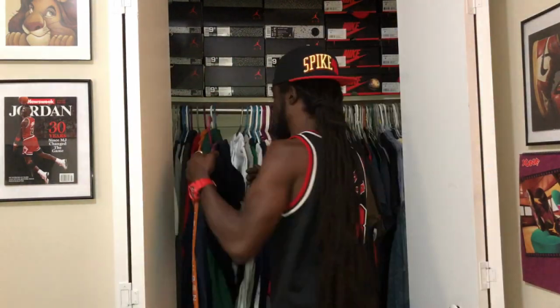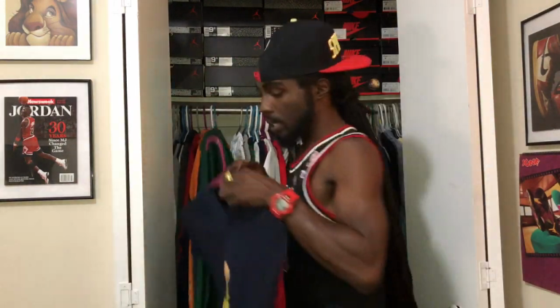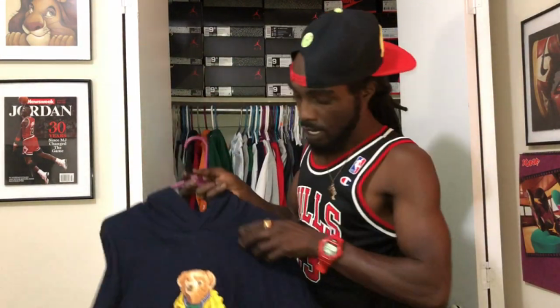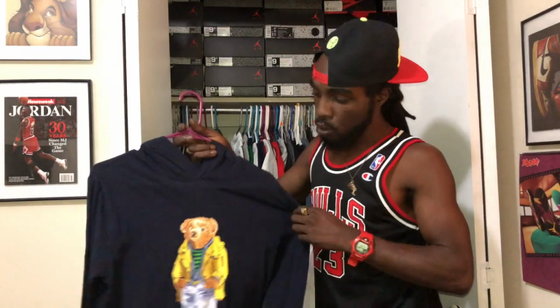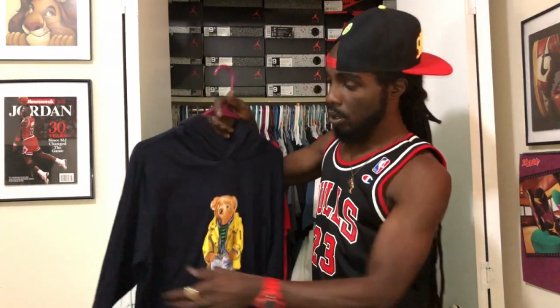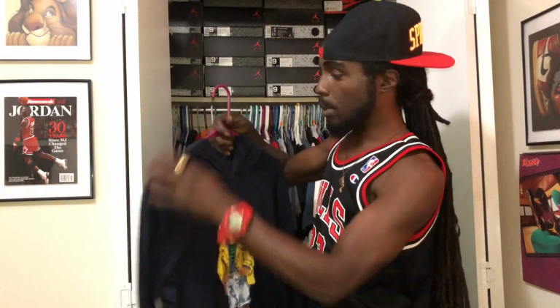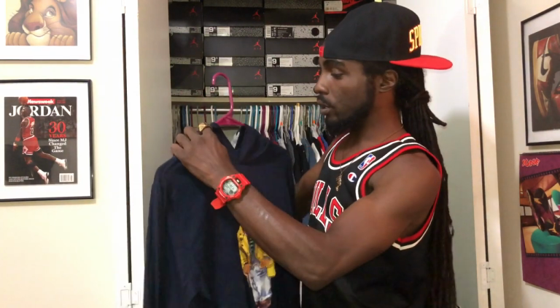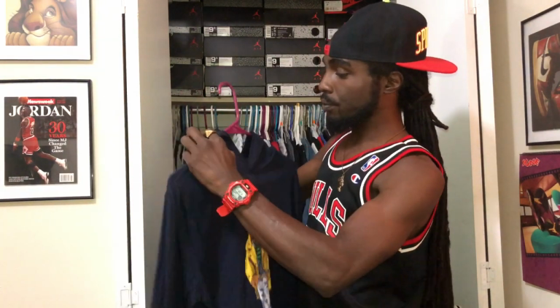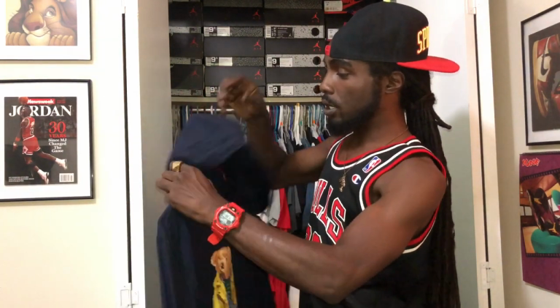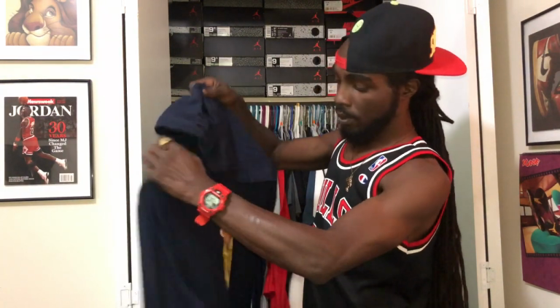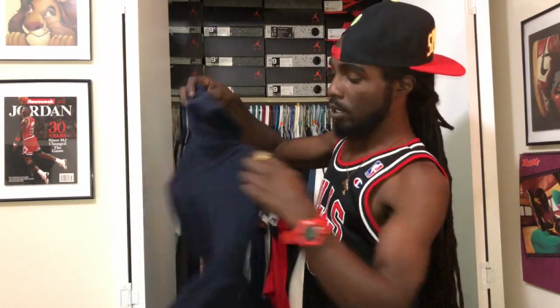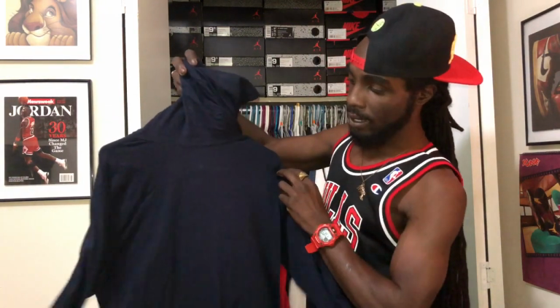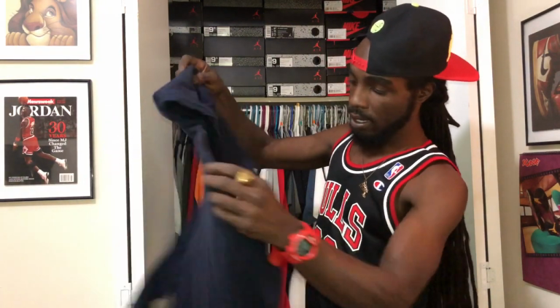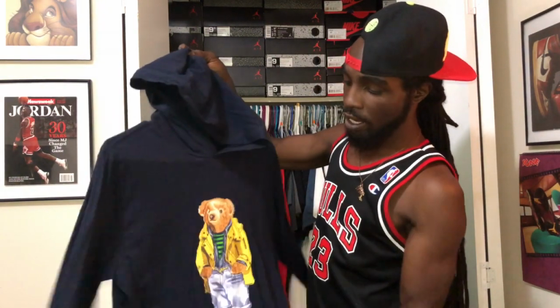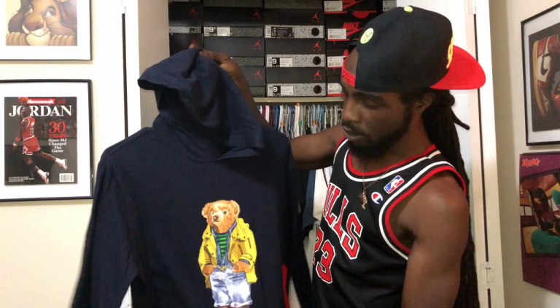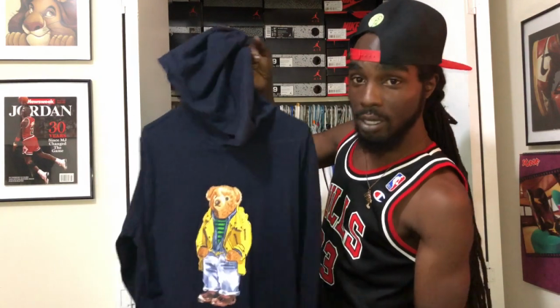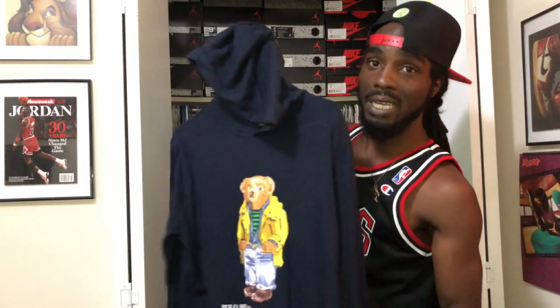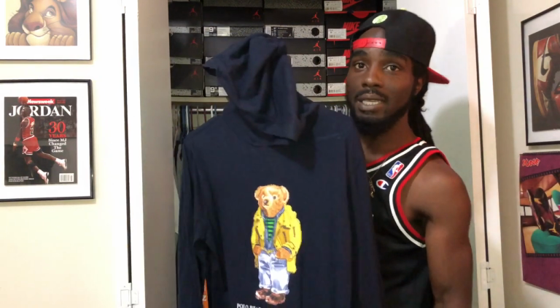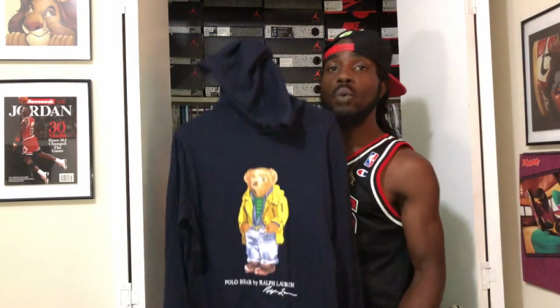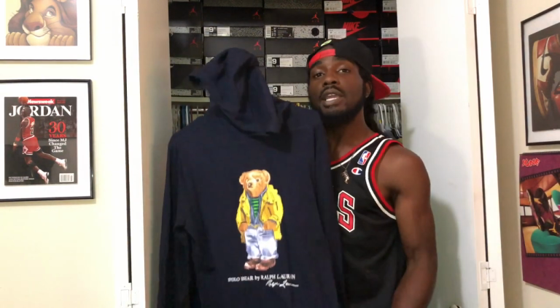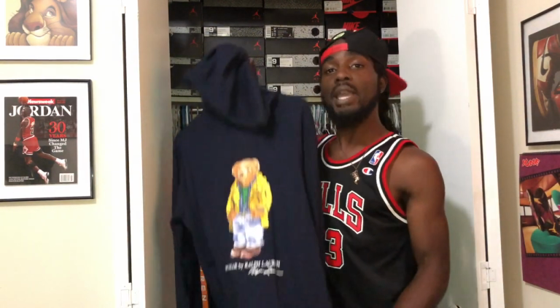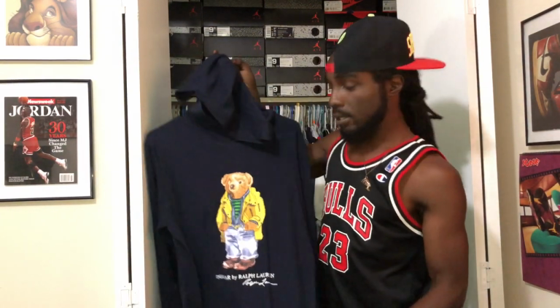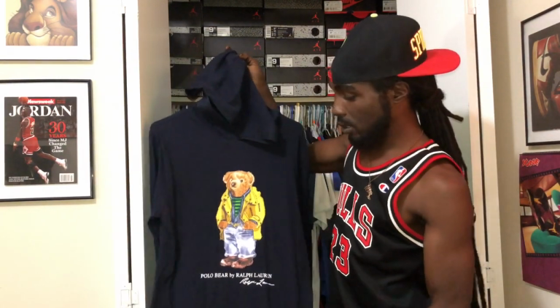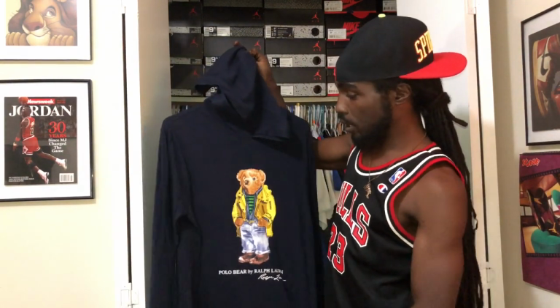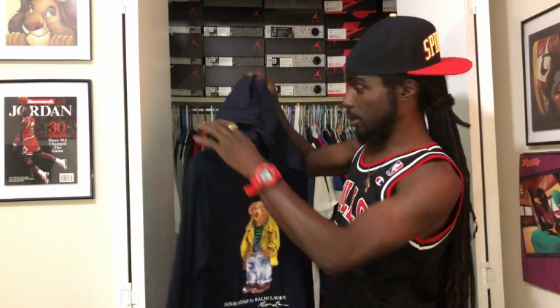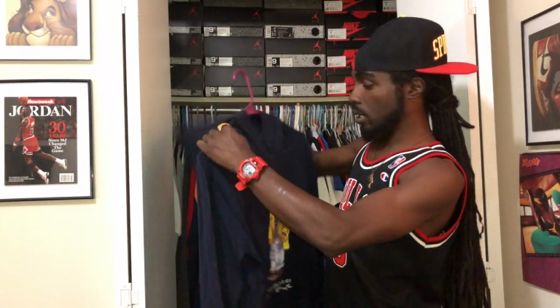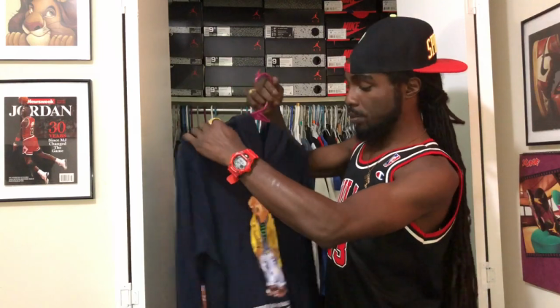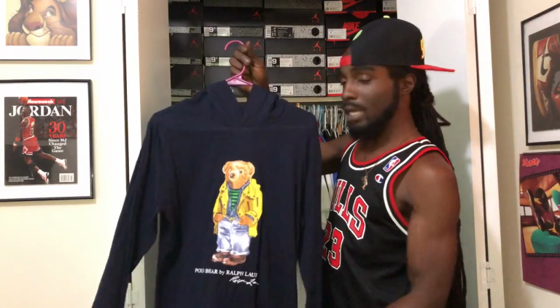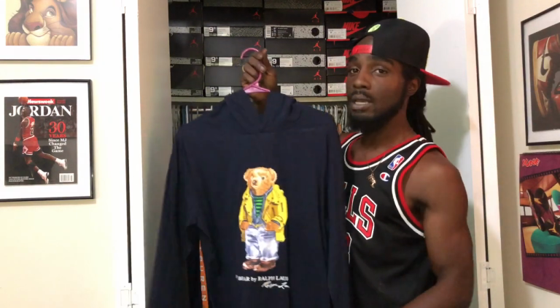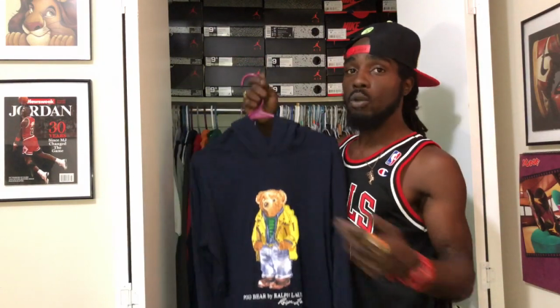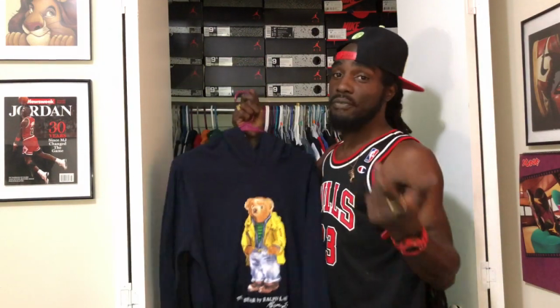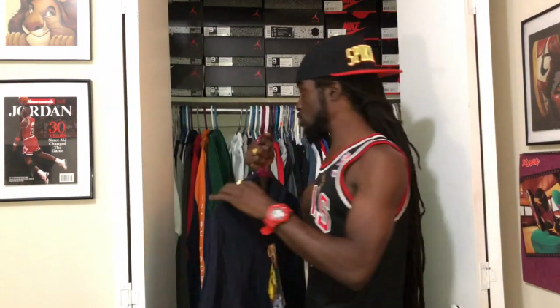Next up — navy blue pullover hoodie. Nothing on the back. Raincoat bear in the front. This is a classic, wicked piece. Love these pieces right here. Polo bear is my favorite.